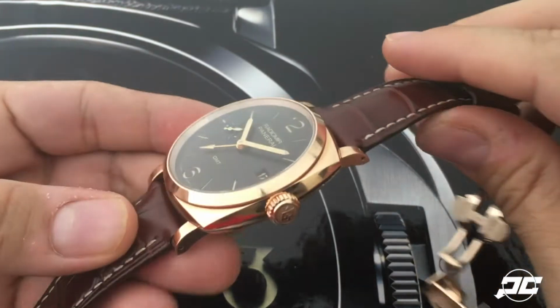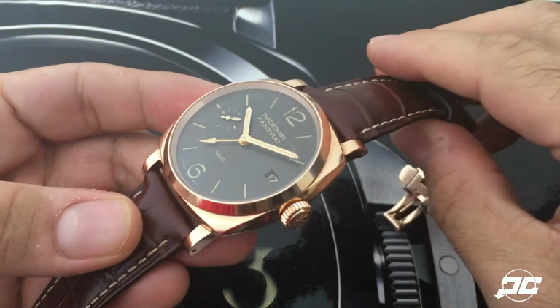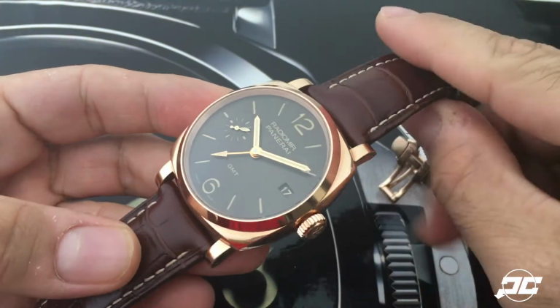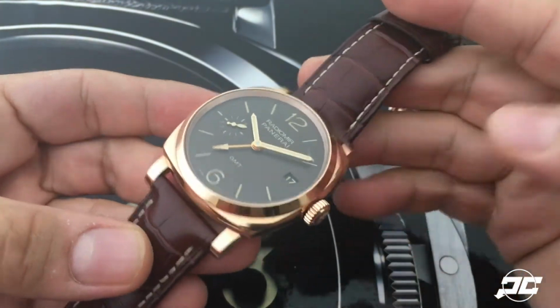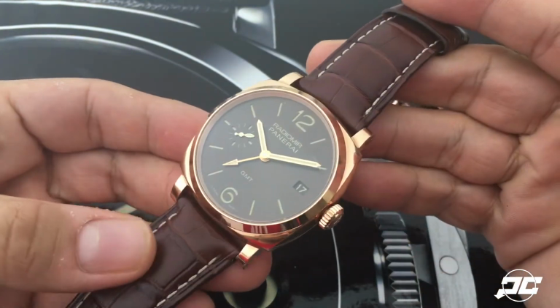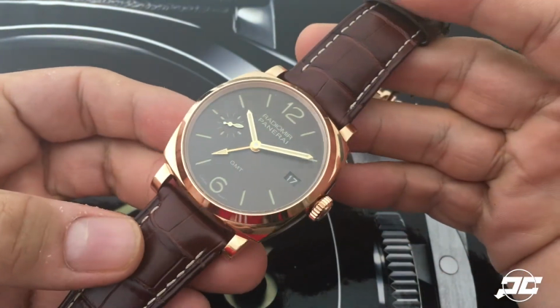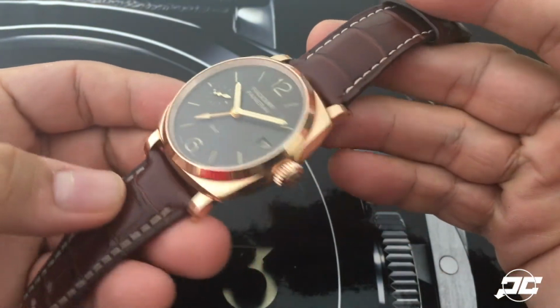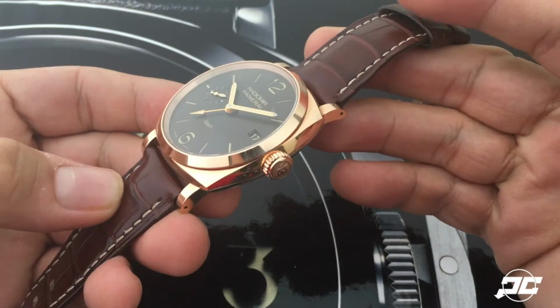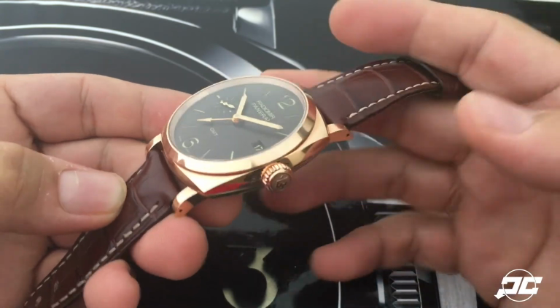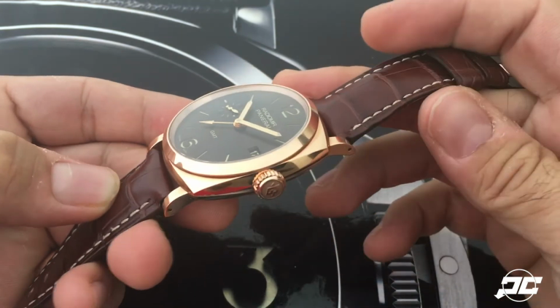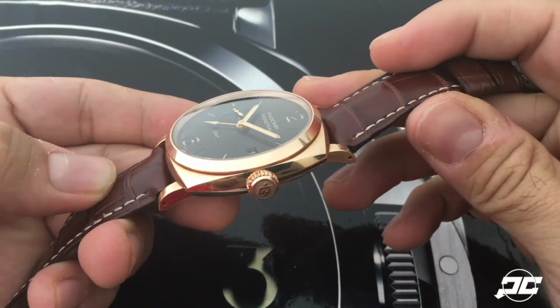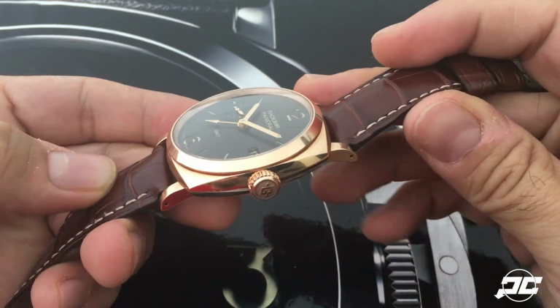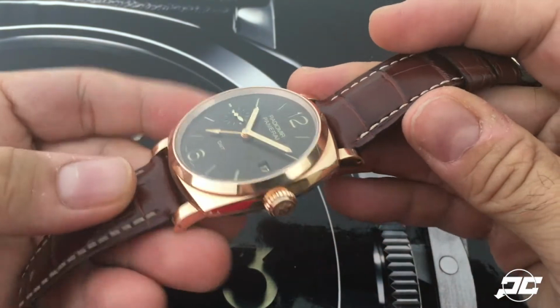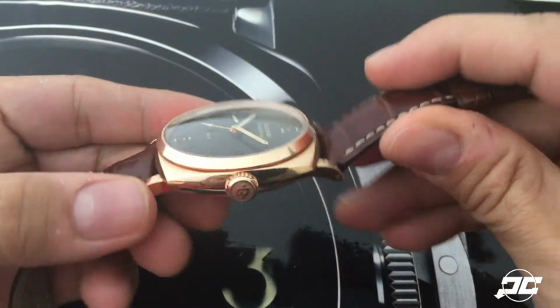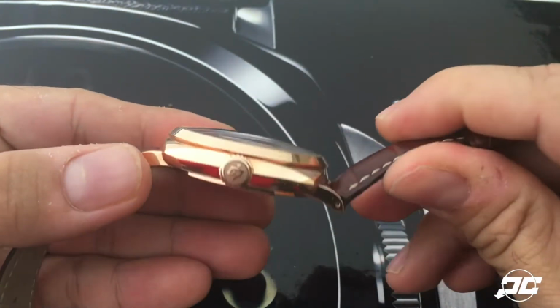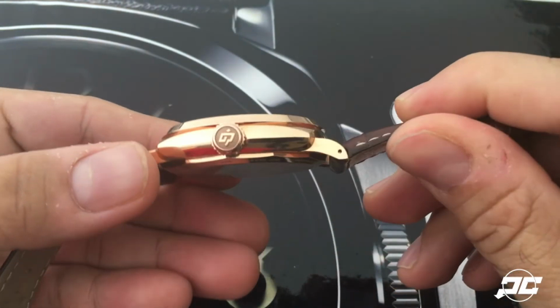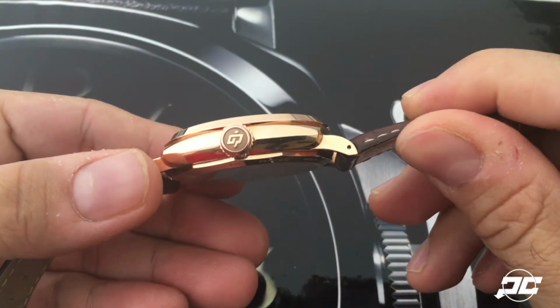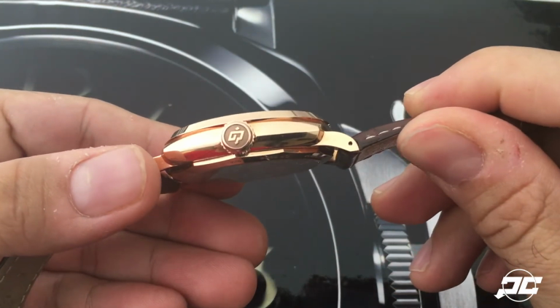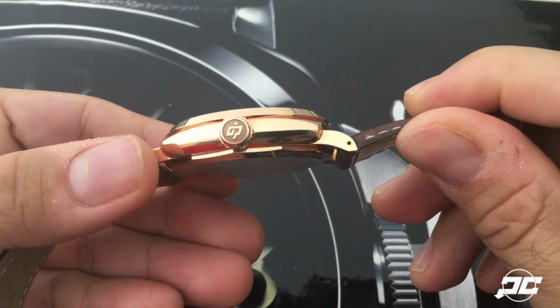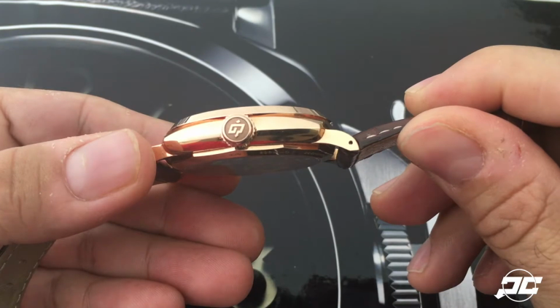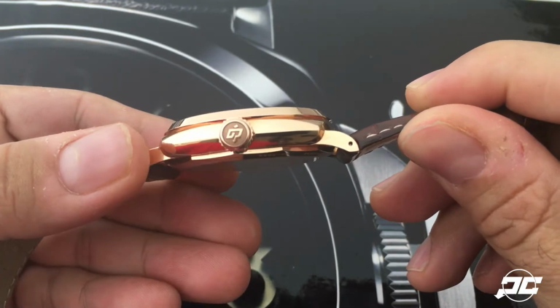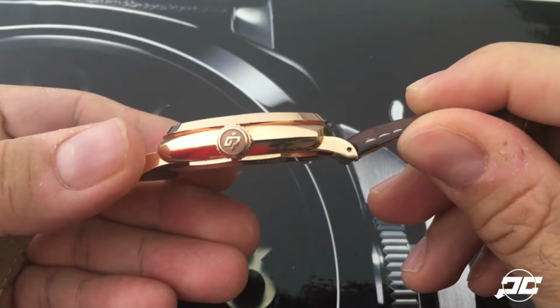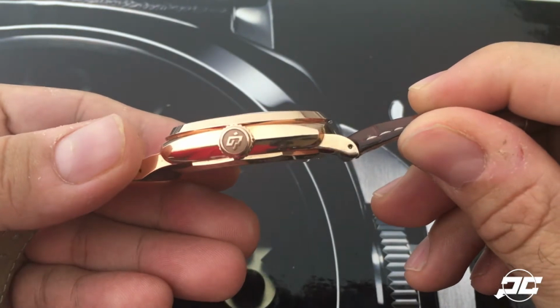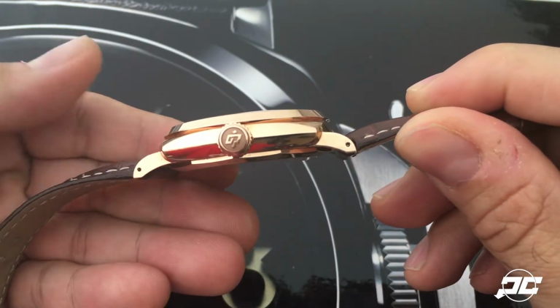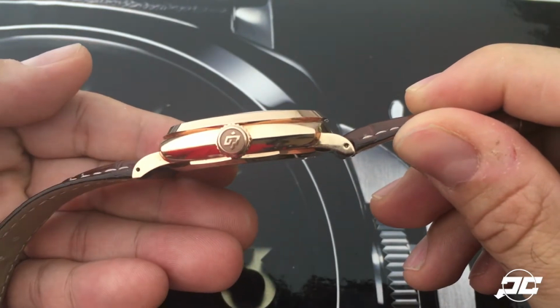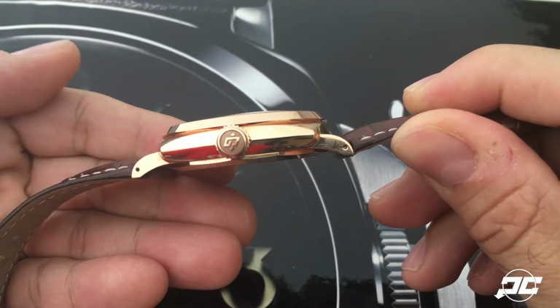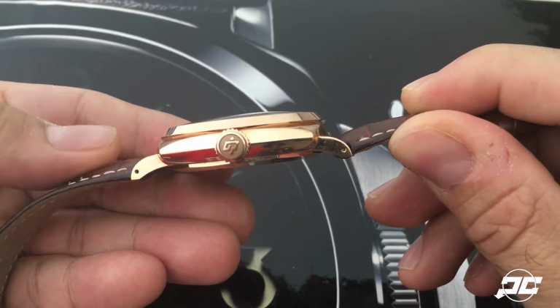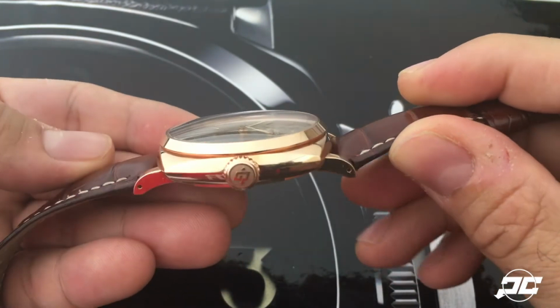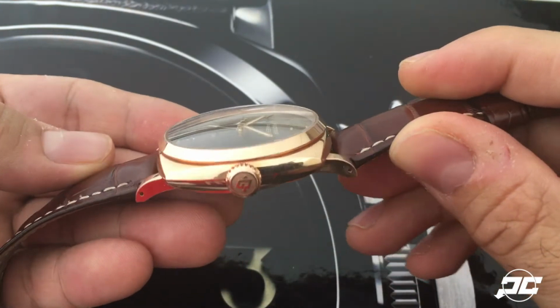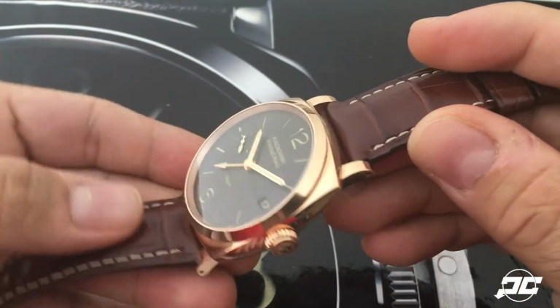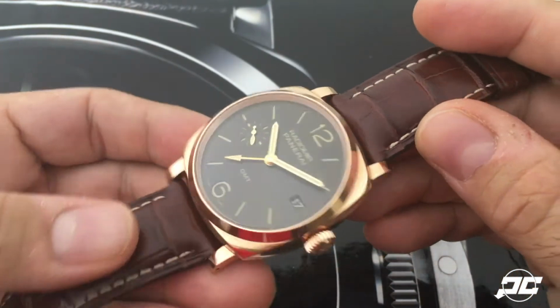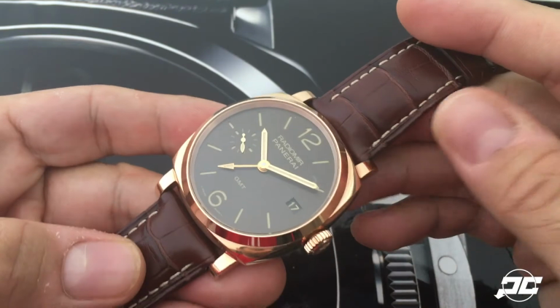To create the different colors with gold, they mix the gold with different alloys — in this case copper — to create the different hues and colors. With this particular one,